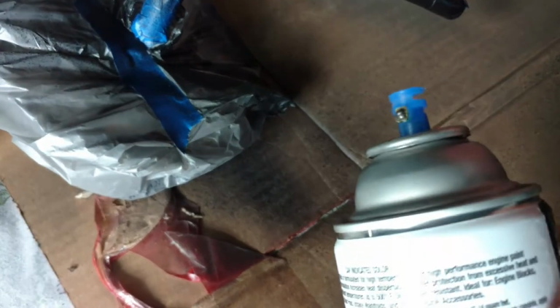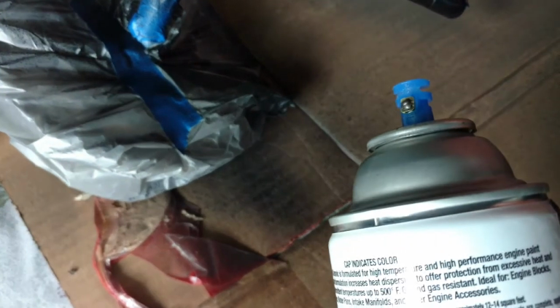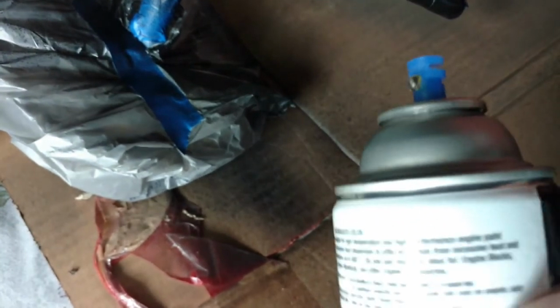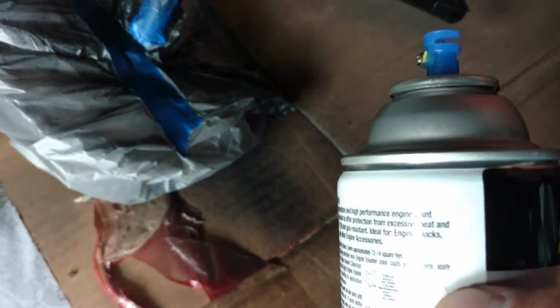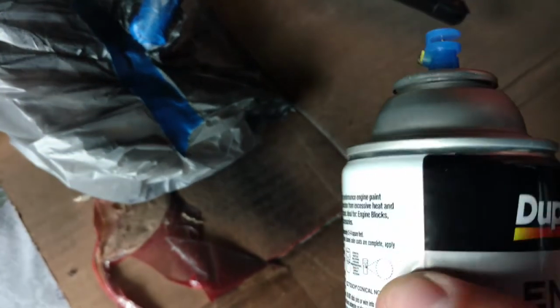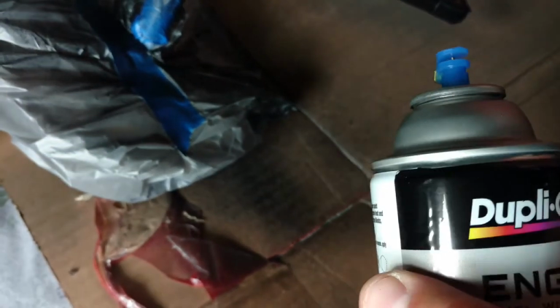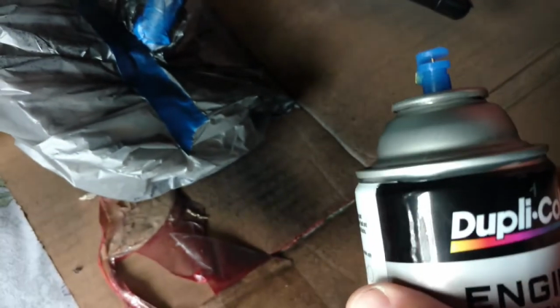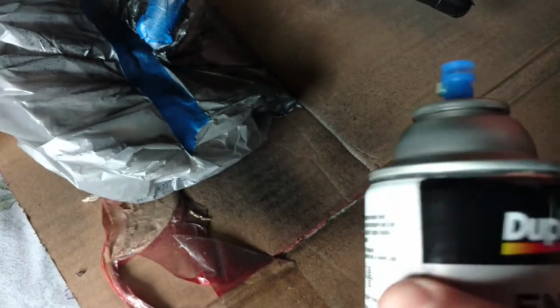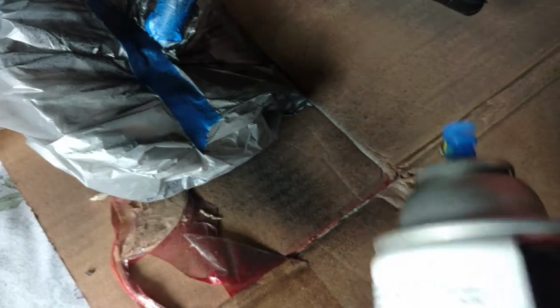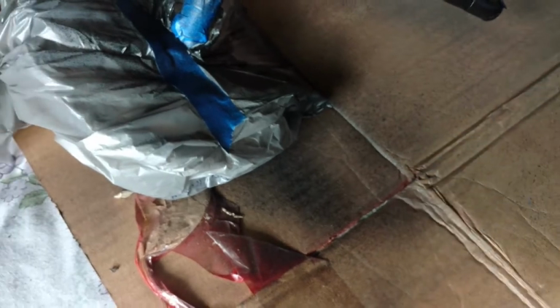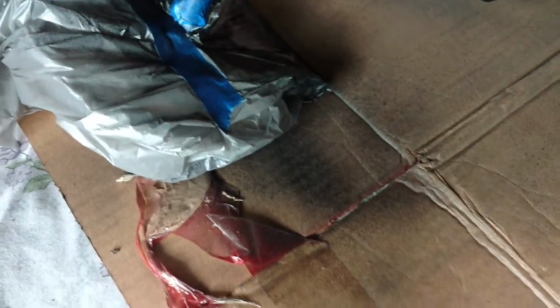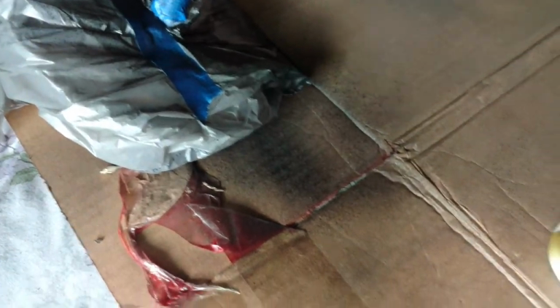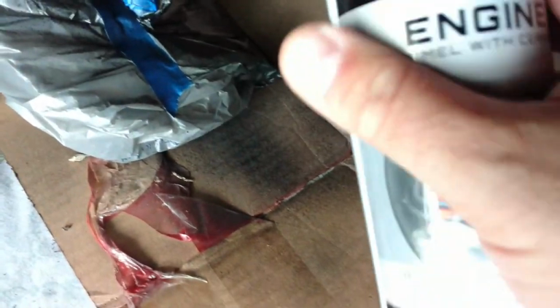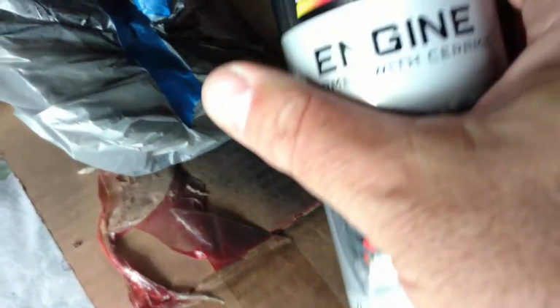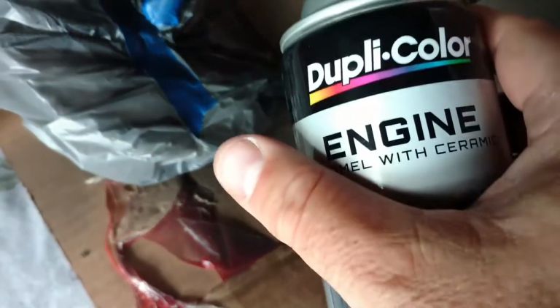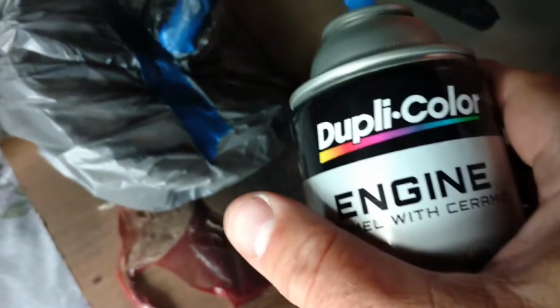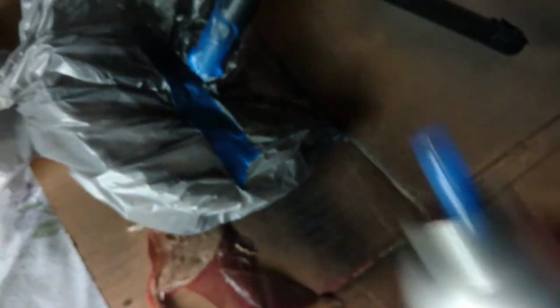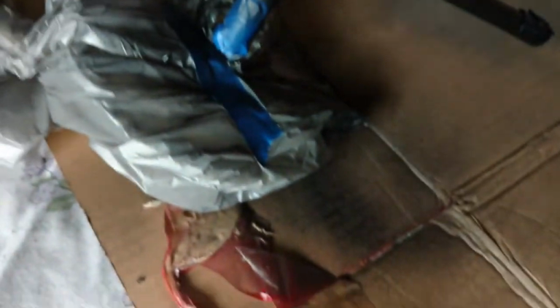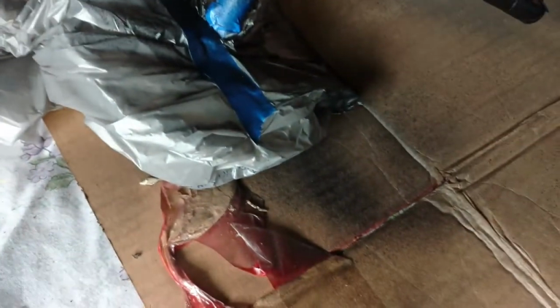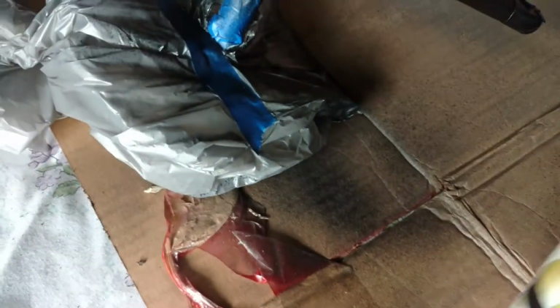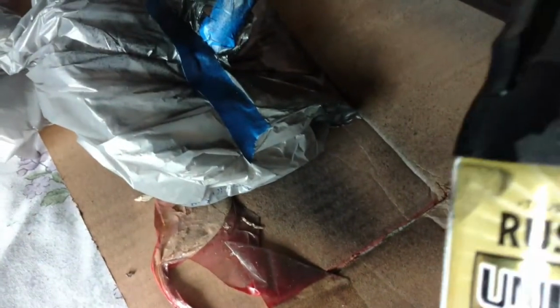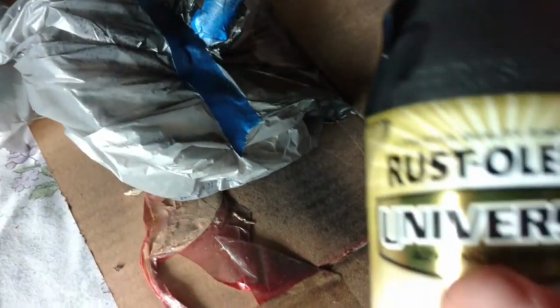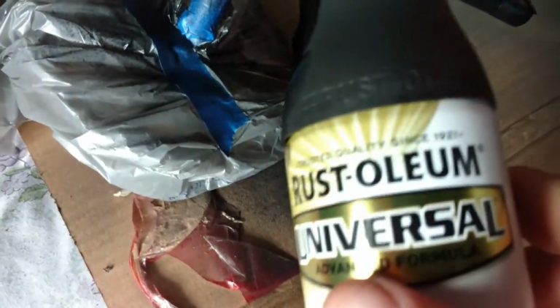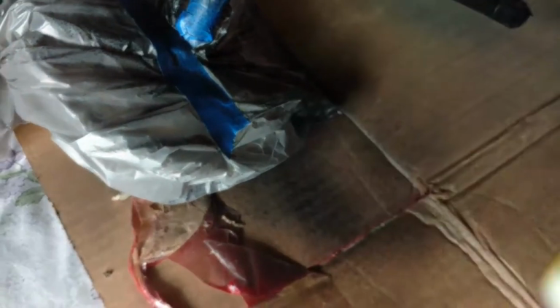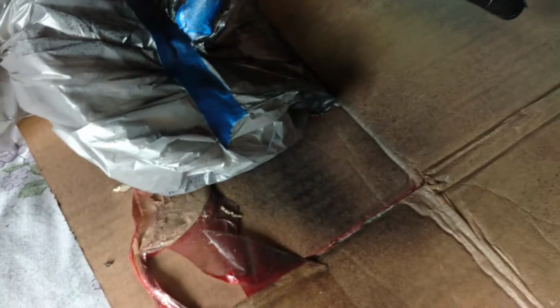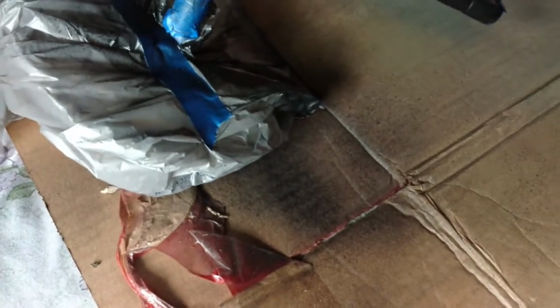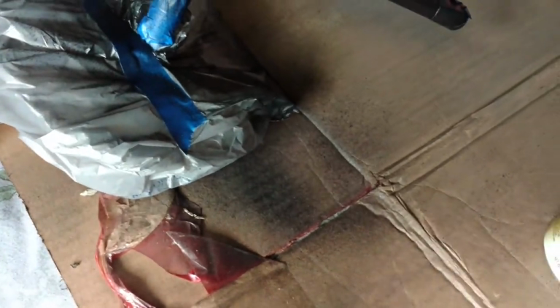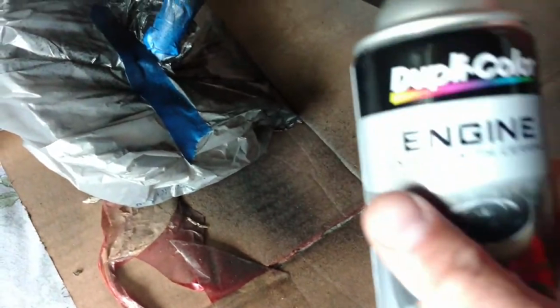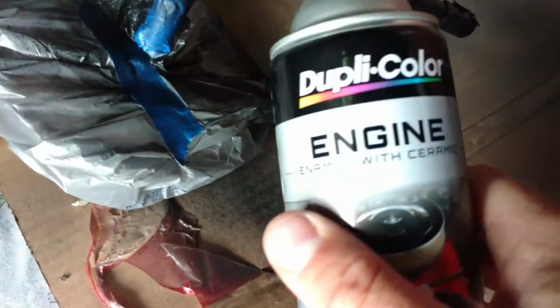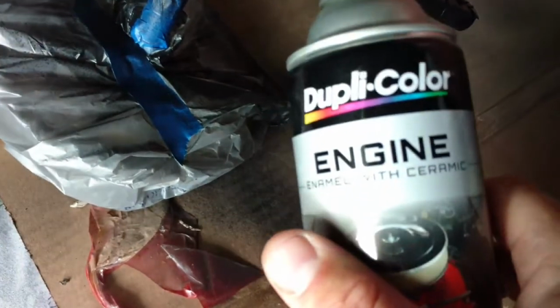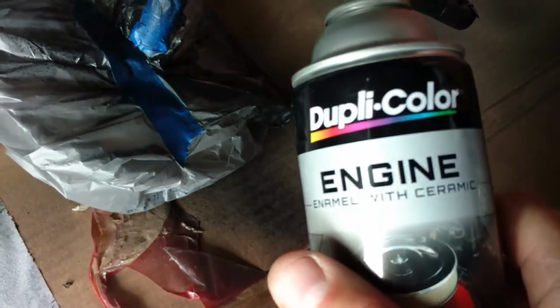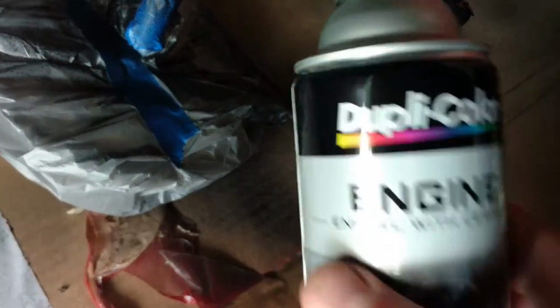This one has a better design — it lays on smoother. I use Duplicolor and Rustoleum, but I mainly use Duplicolor. It's just a better paint.